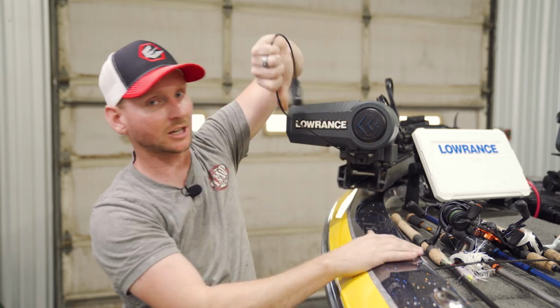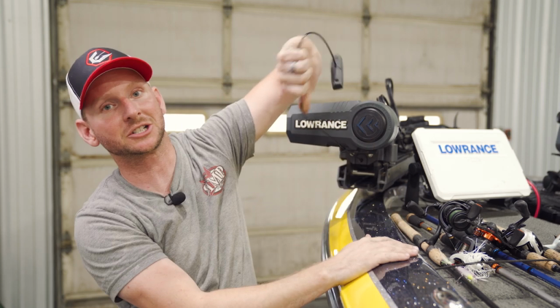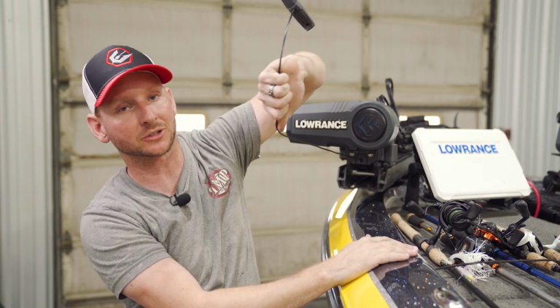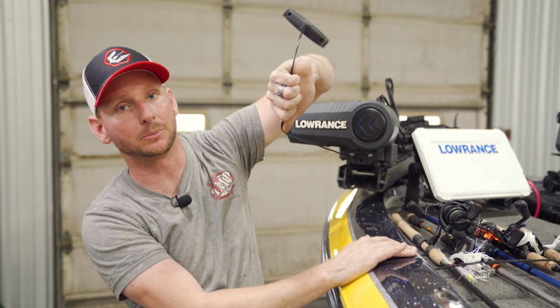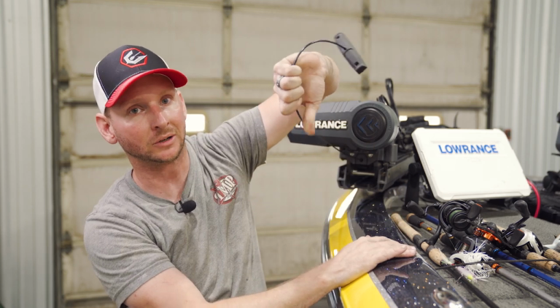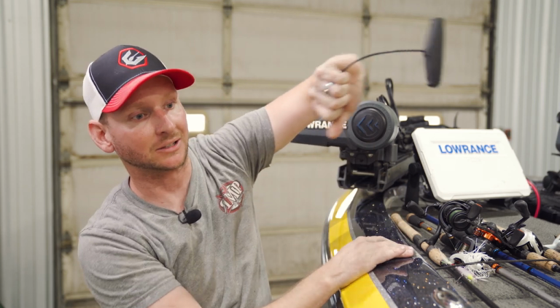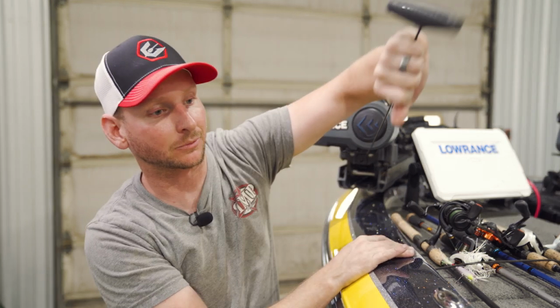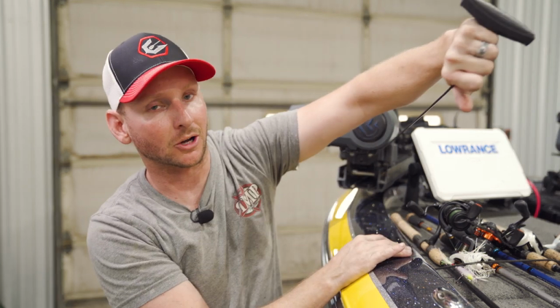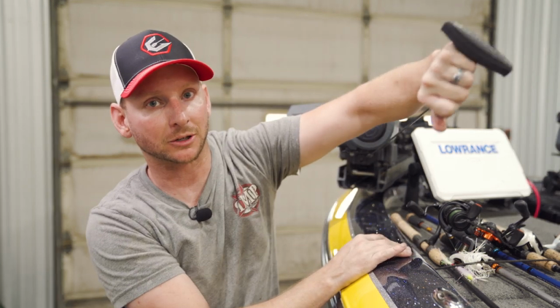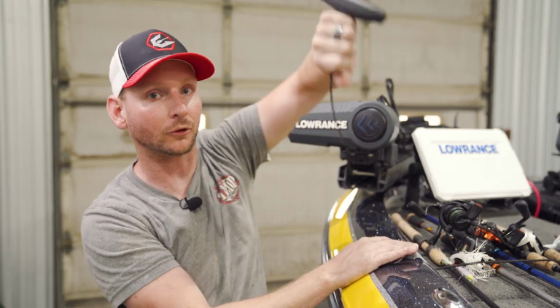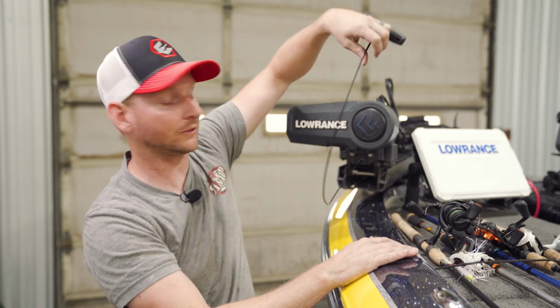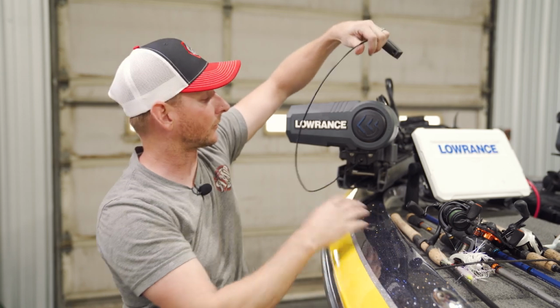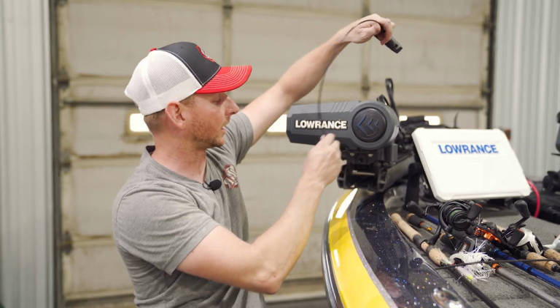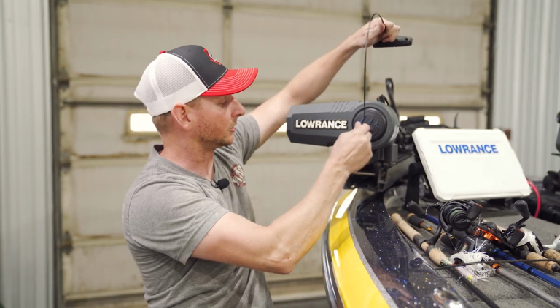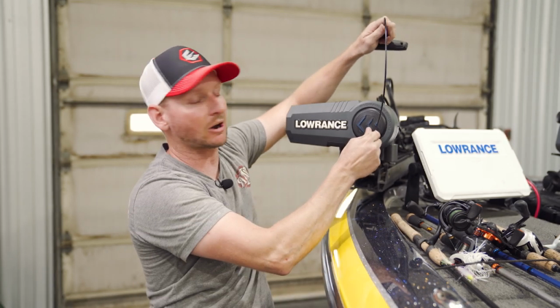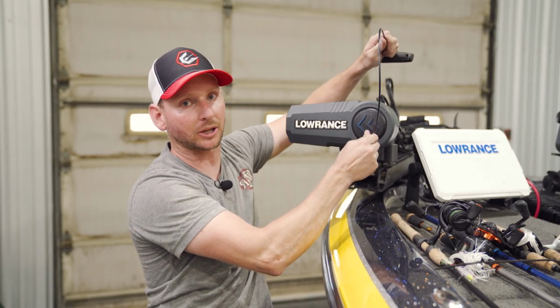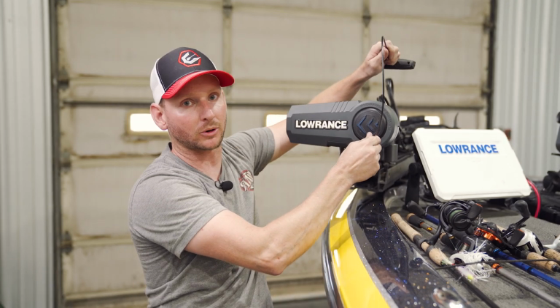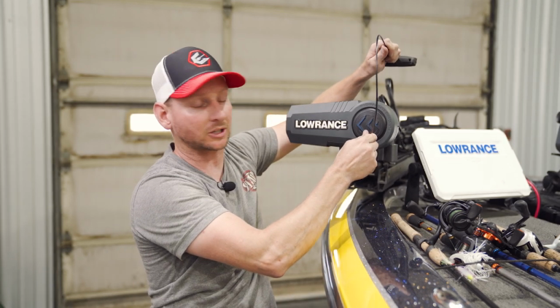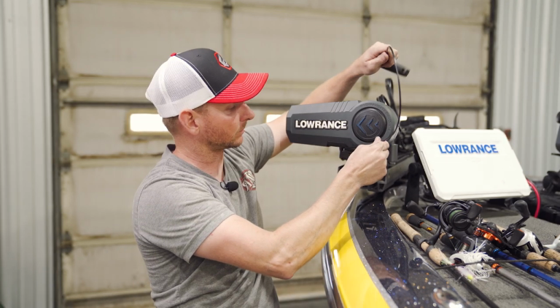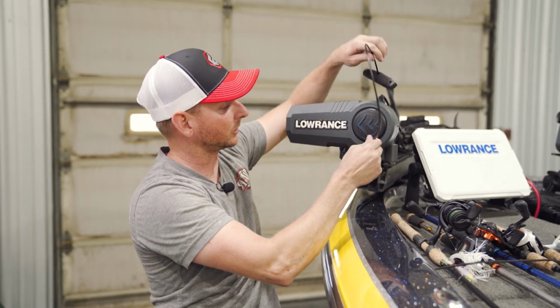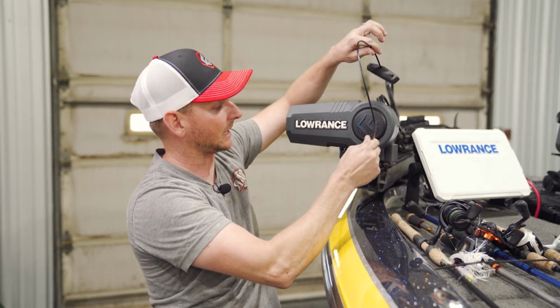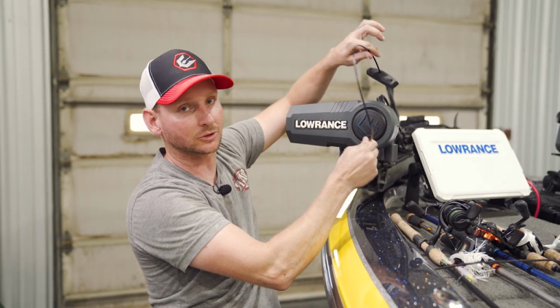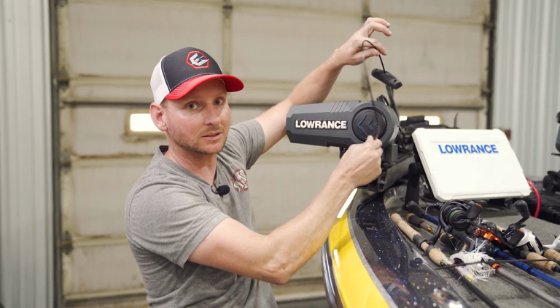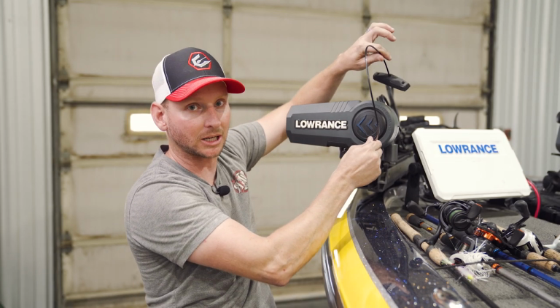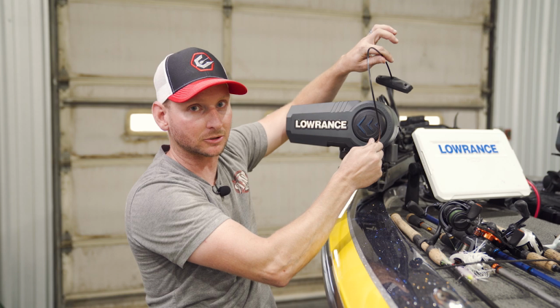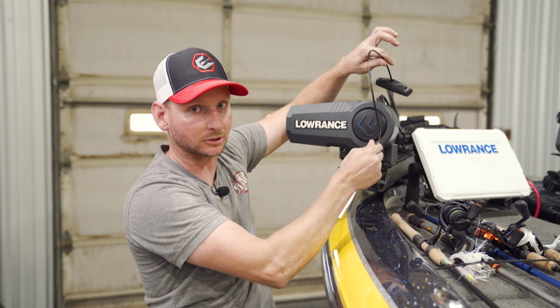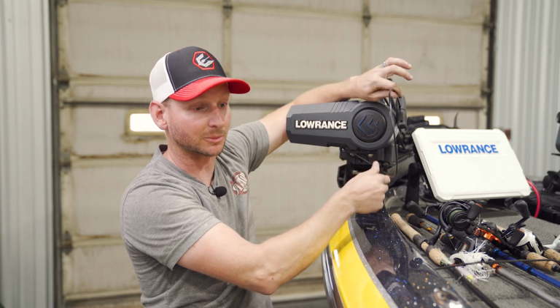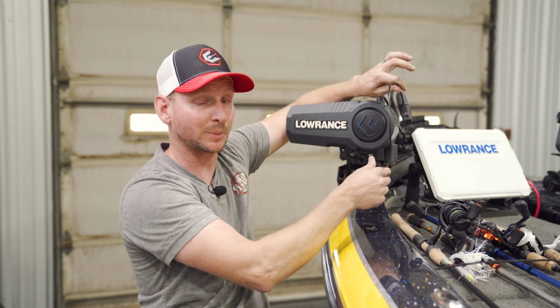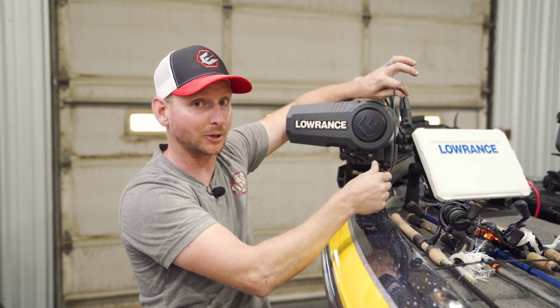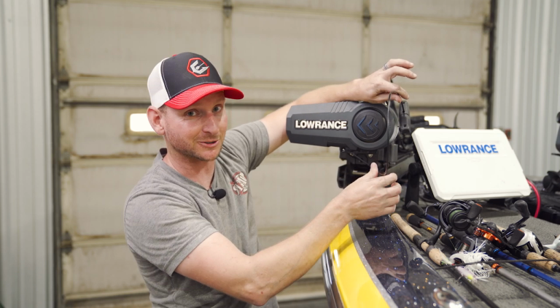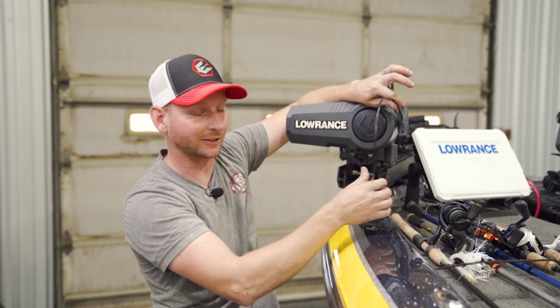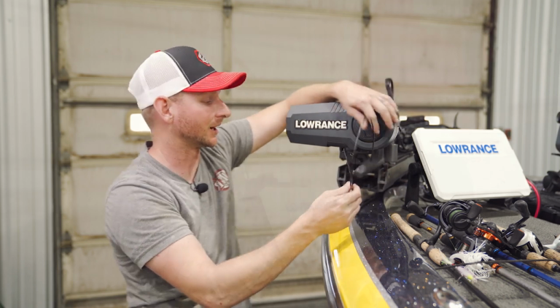So instead of reaching outside the boat, instead of having to pull very, very far away, you now have a place point where you can put your cable to easily be able to stow that trolling motor. So I'm going to jump up in the boat here and just work that for you guys.